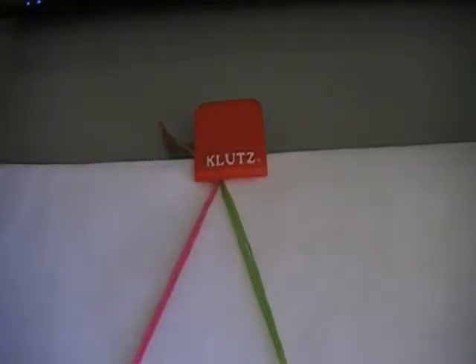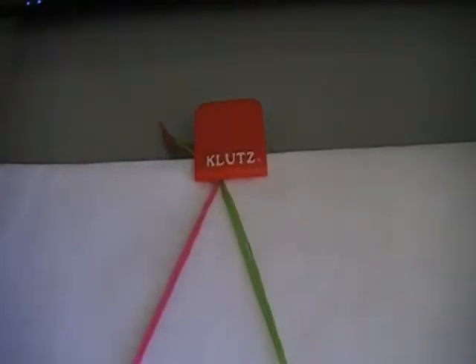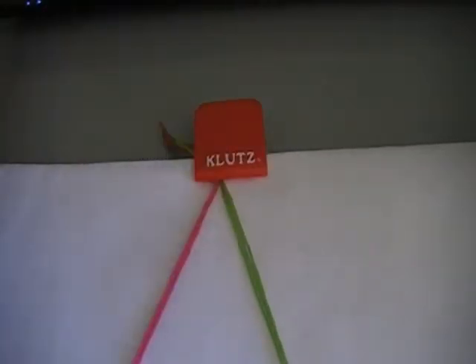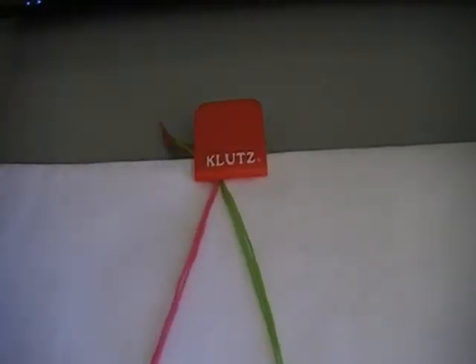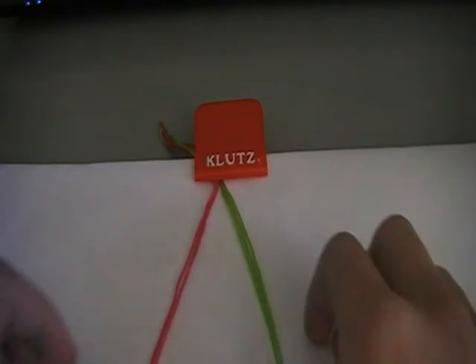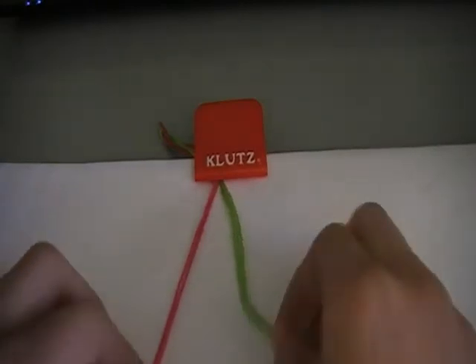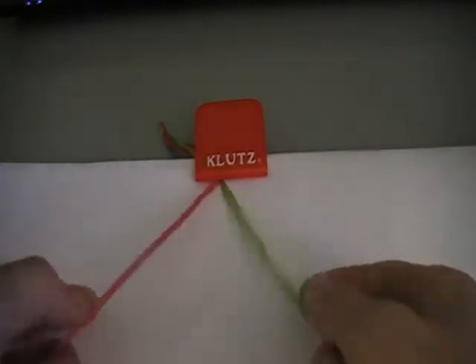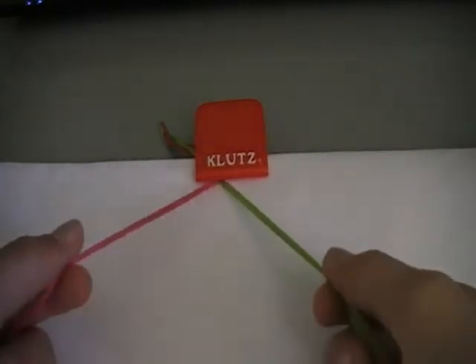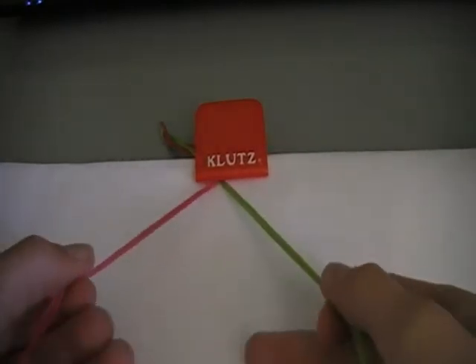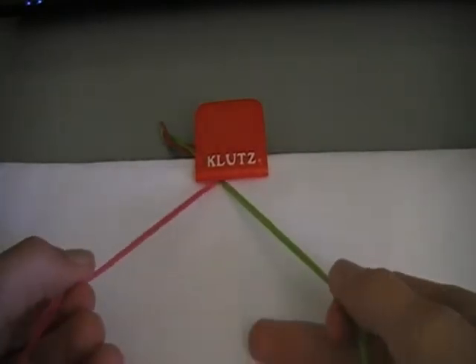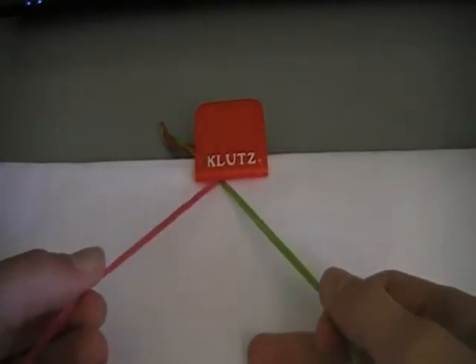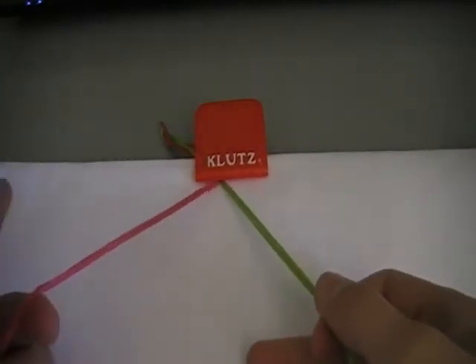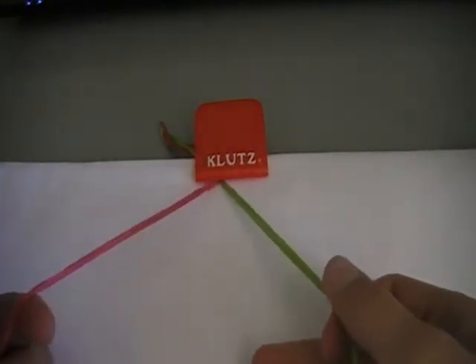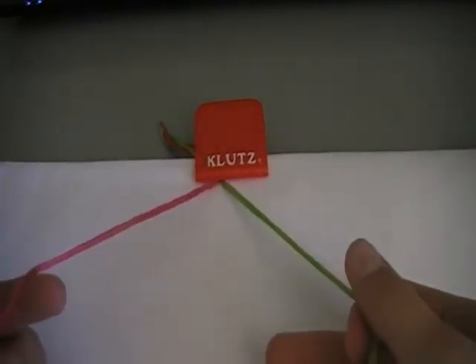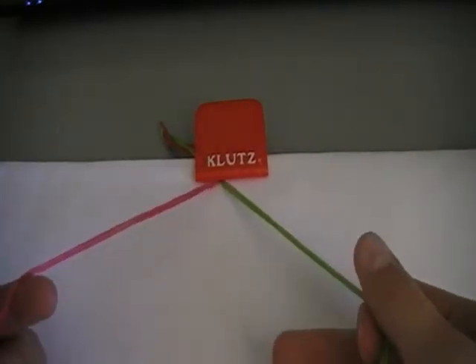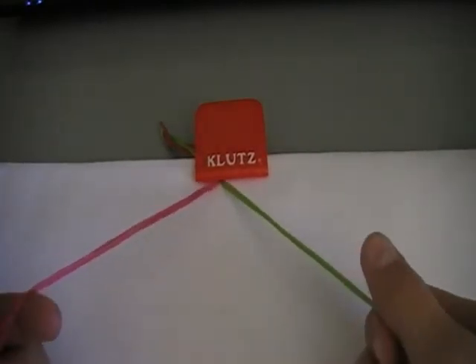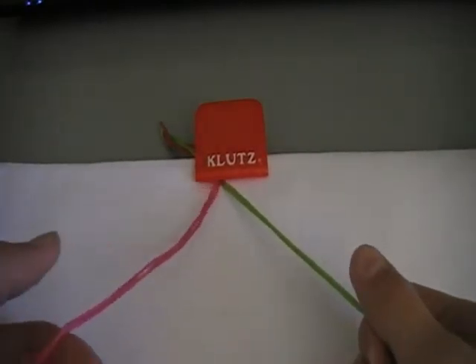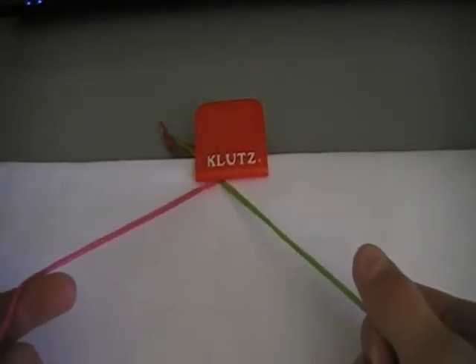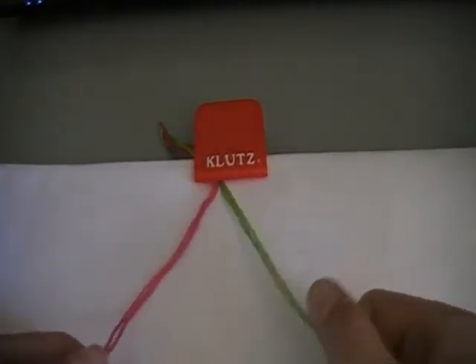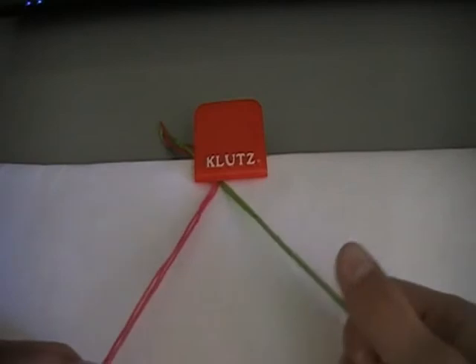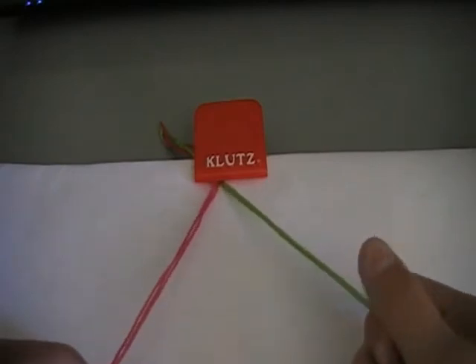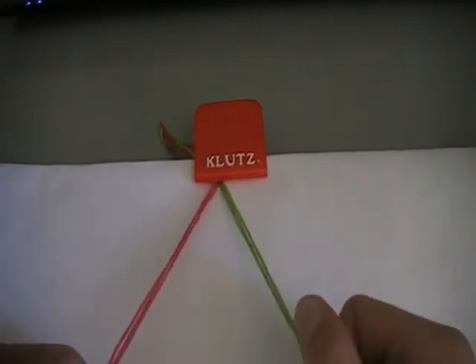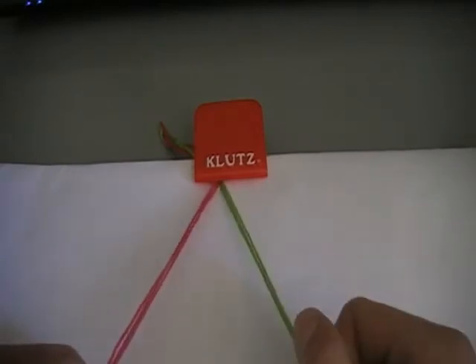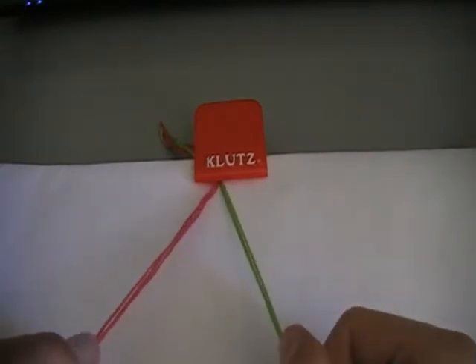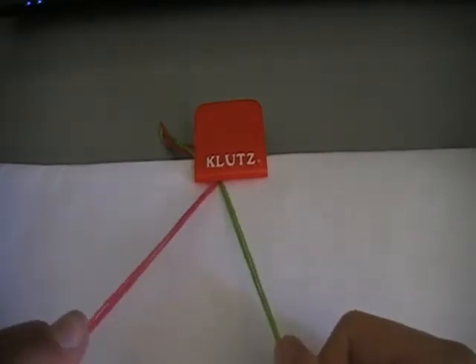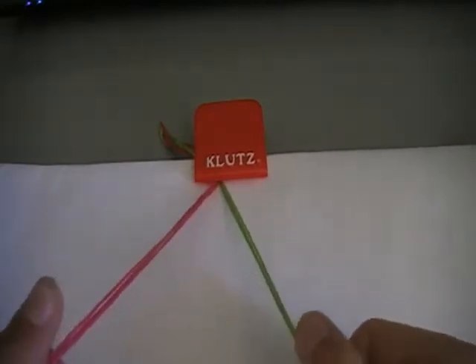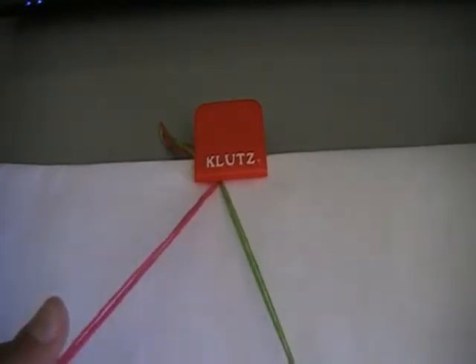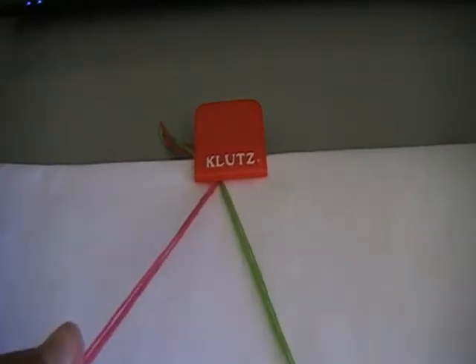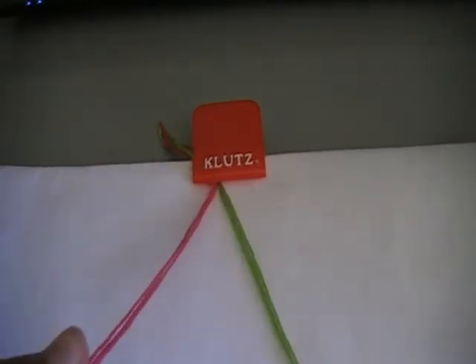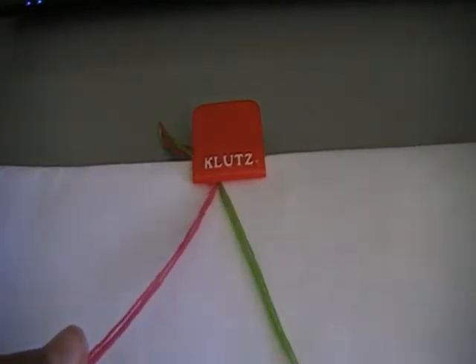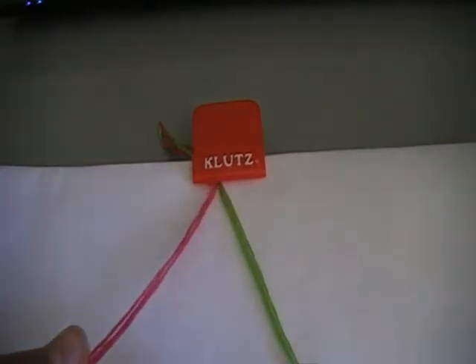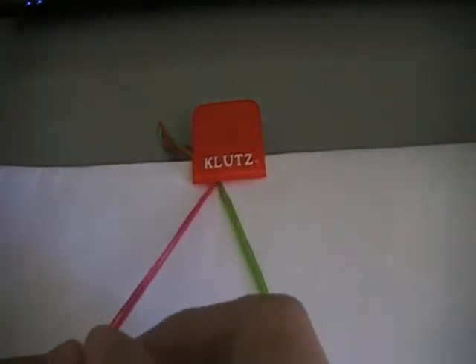And you're going to need to lay your colours out. I'm using pink and green, so pink on one side, green on the other side. And let's get started.